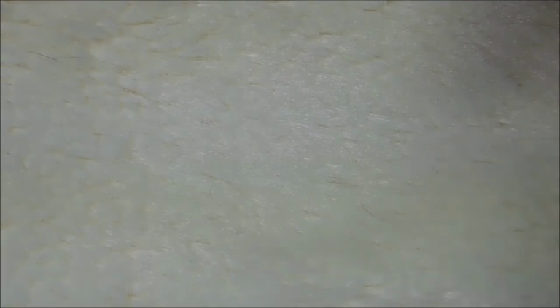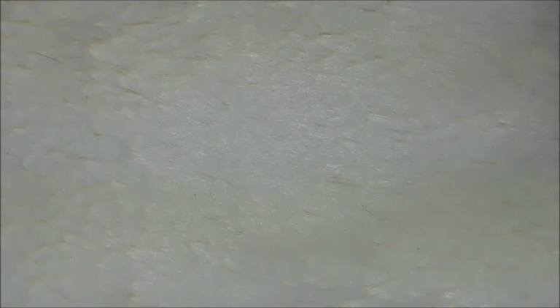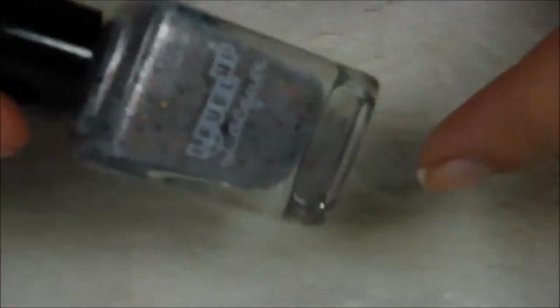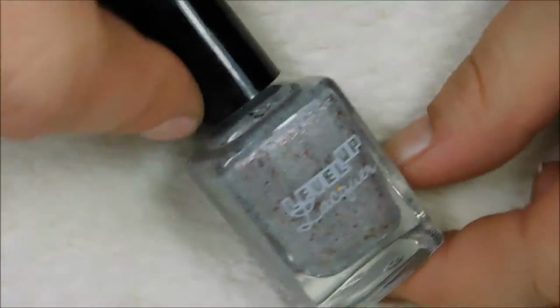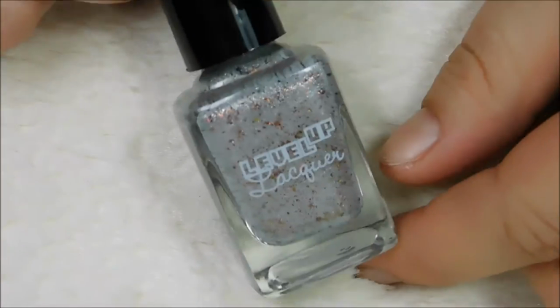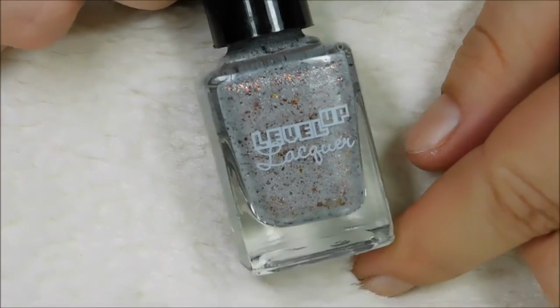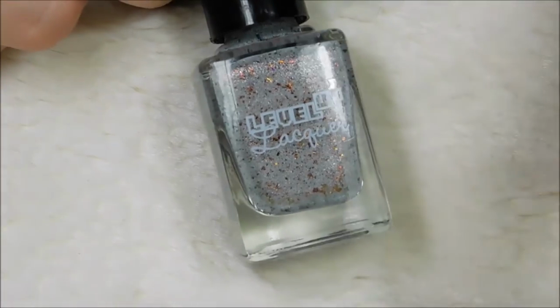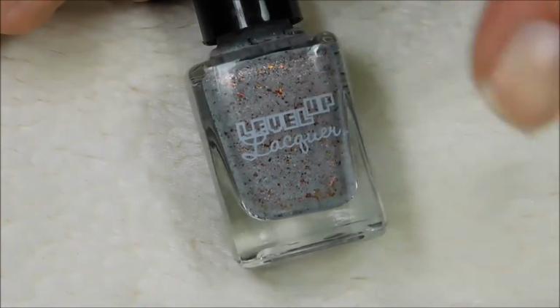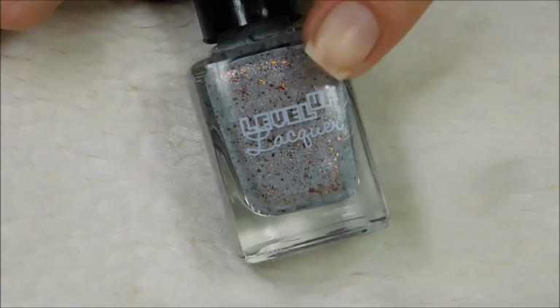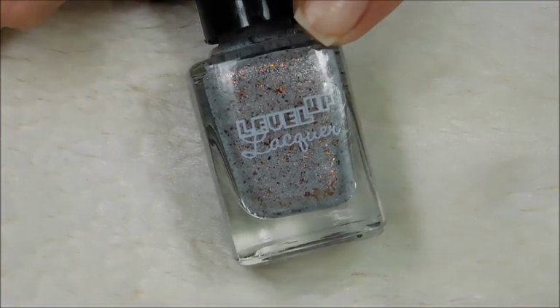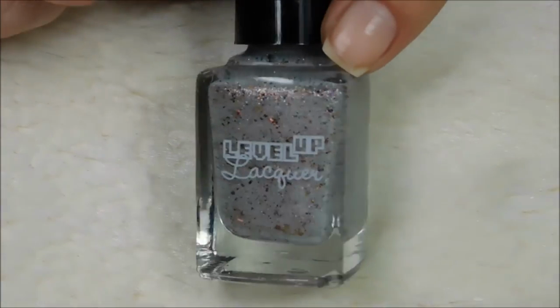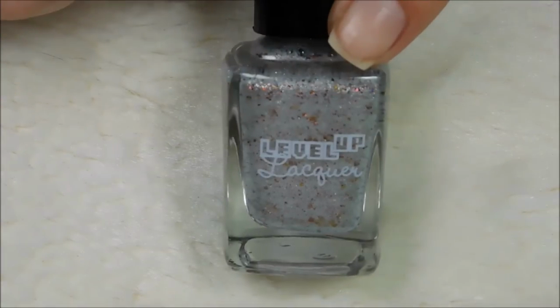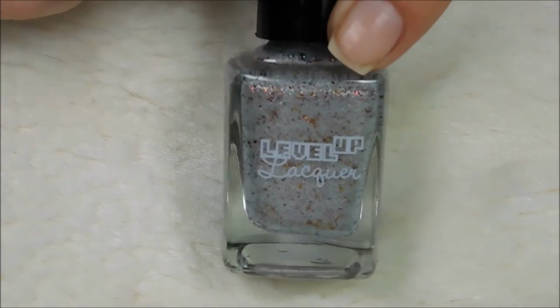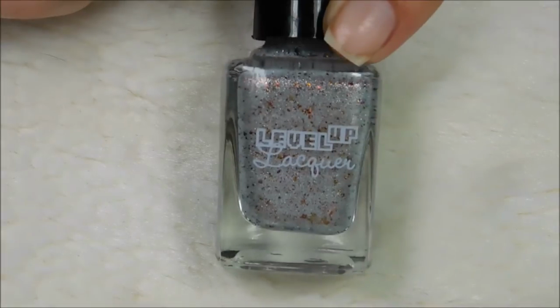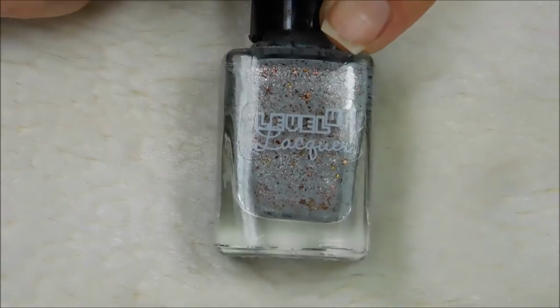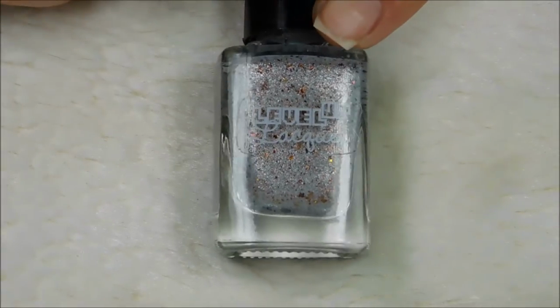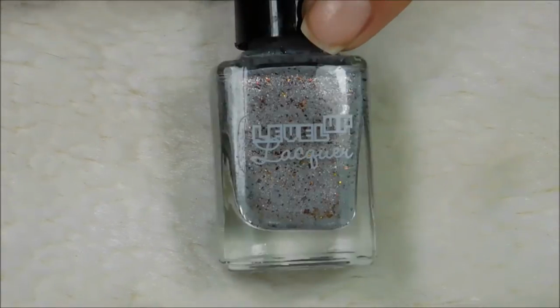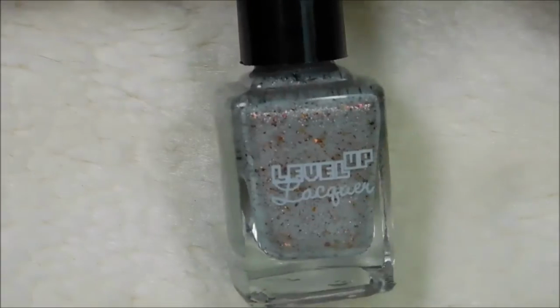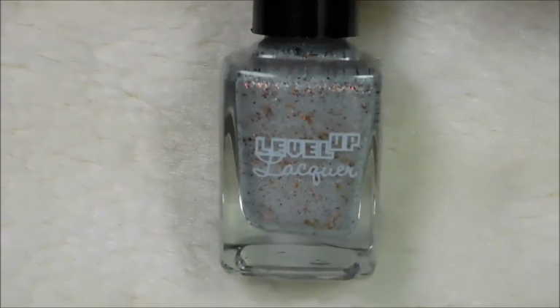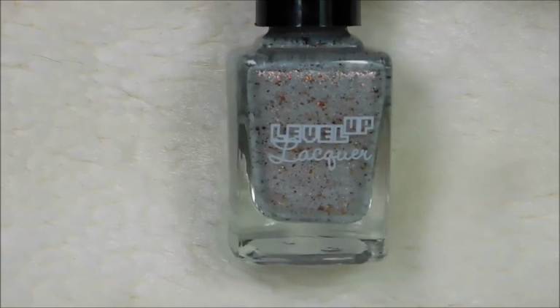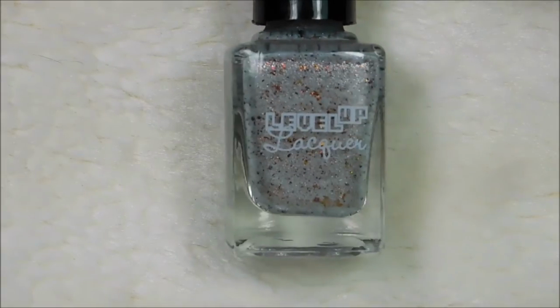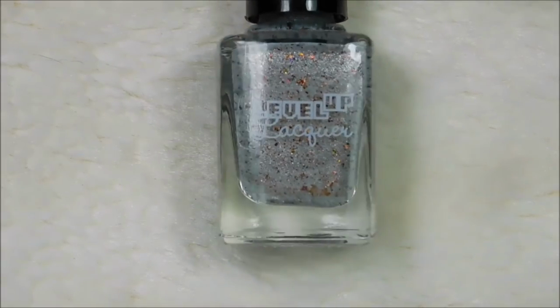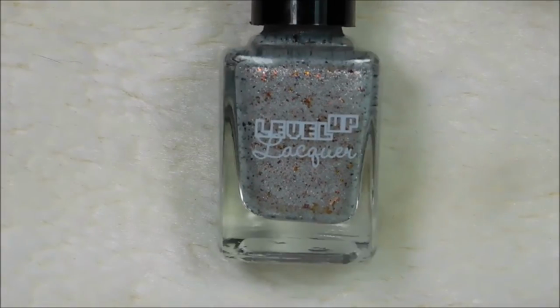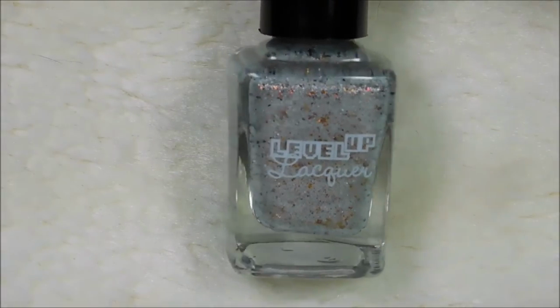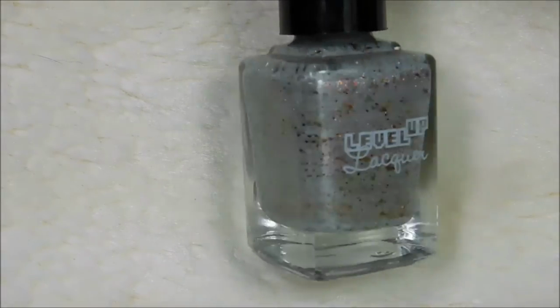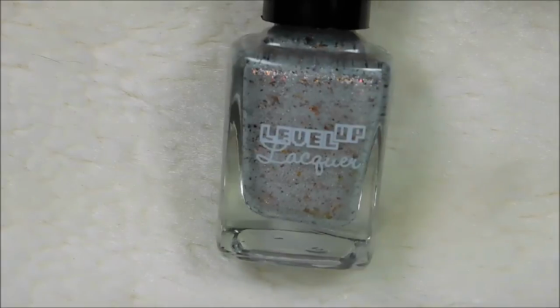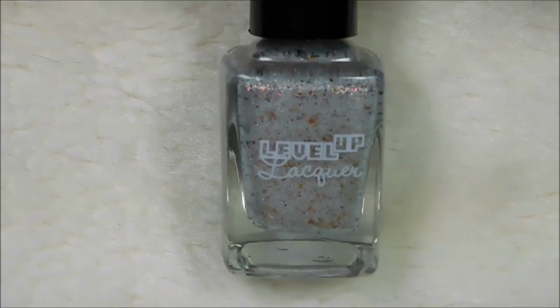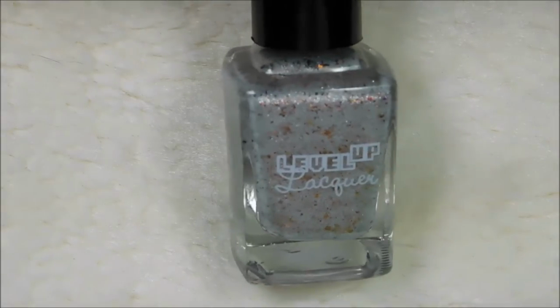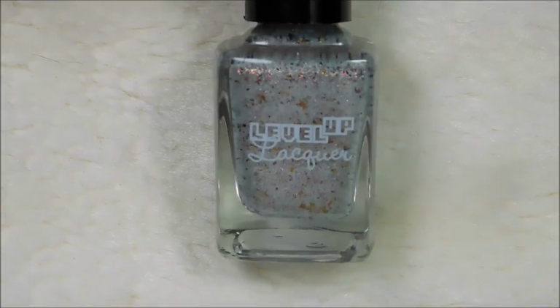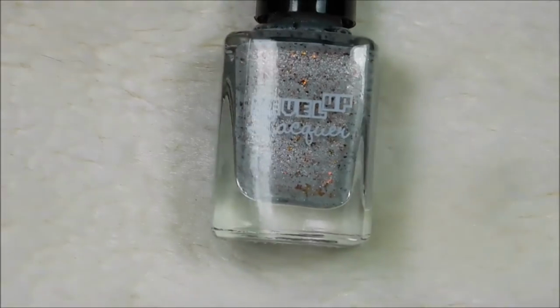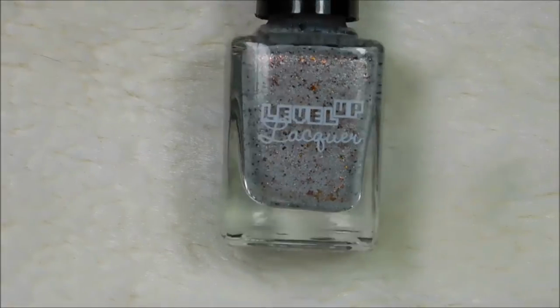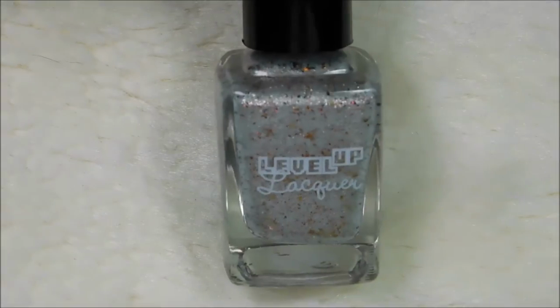First up, we have Geiger Counter. In the video, it is two coats with no top coat. The formula was great — great coverage, everything. Realistically, you could get away with one coat of this.